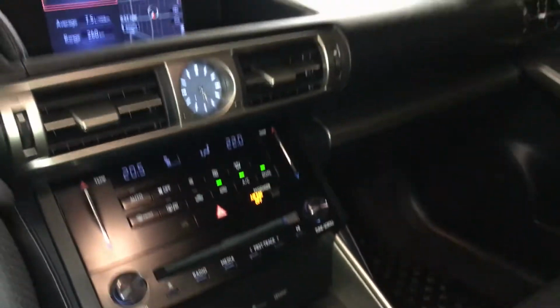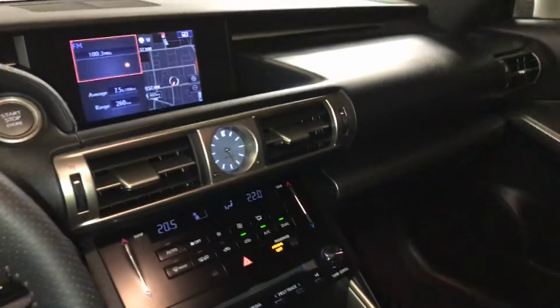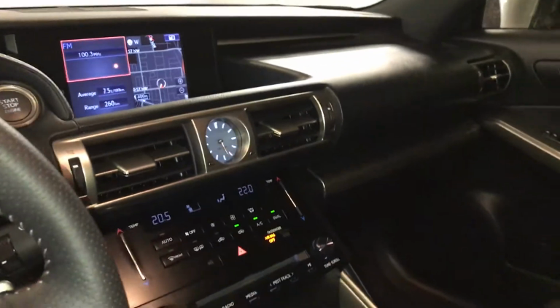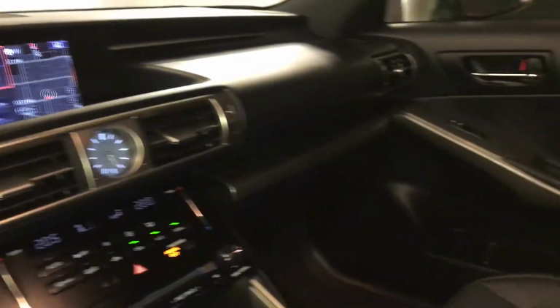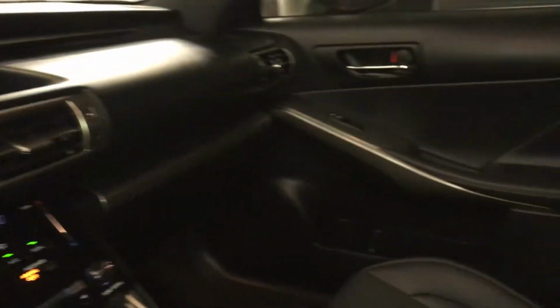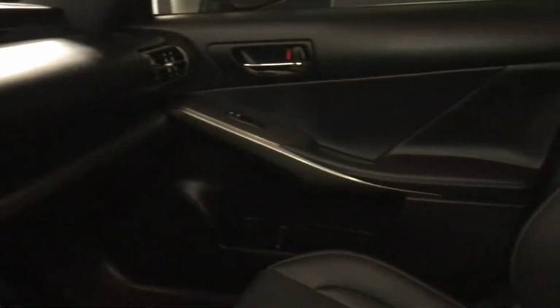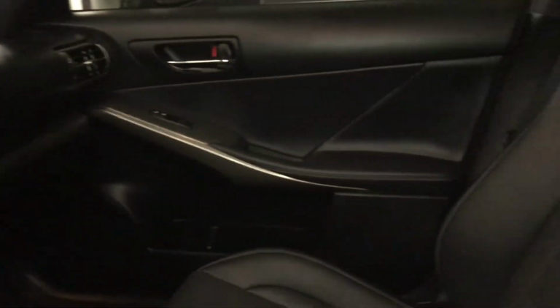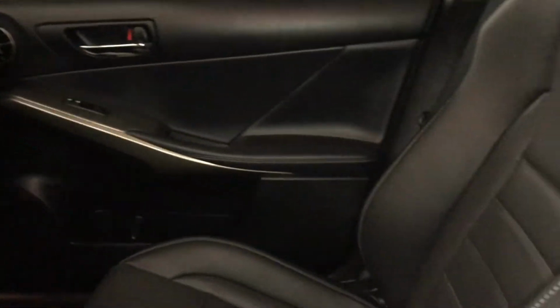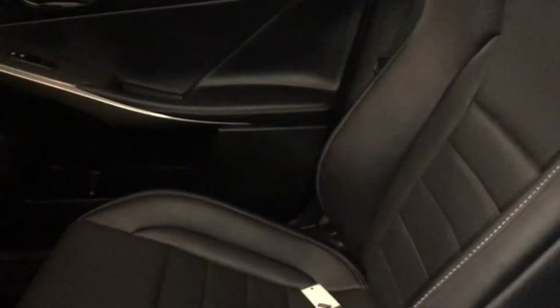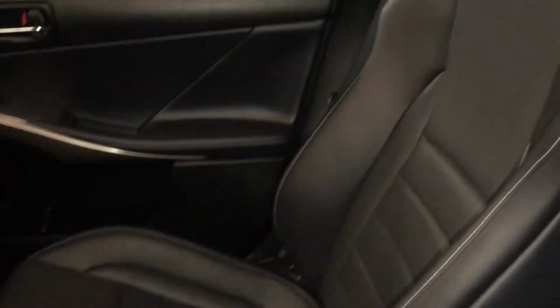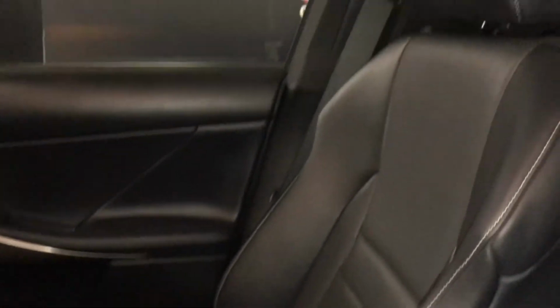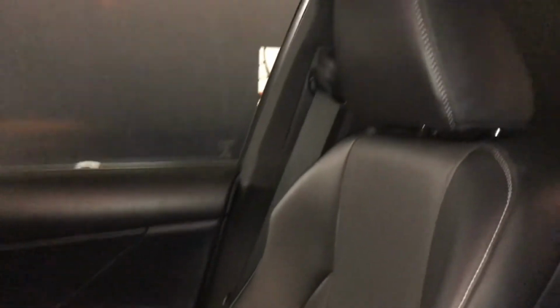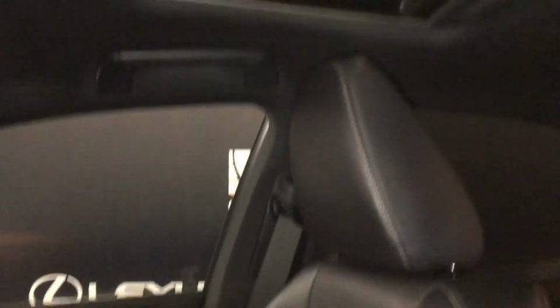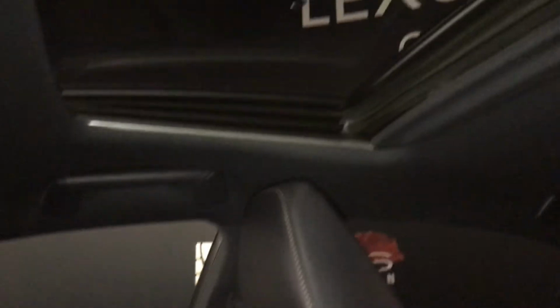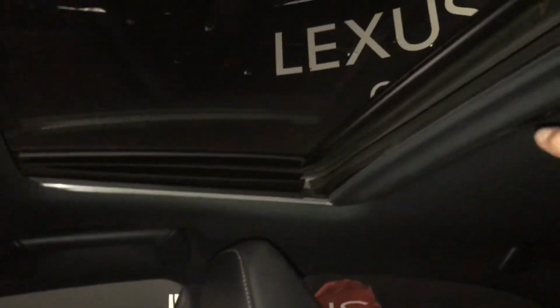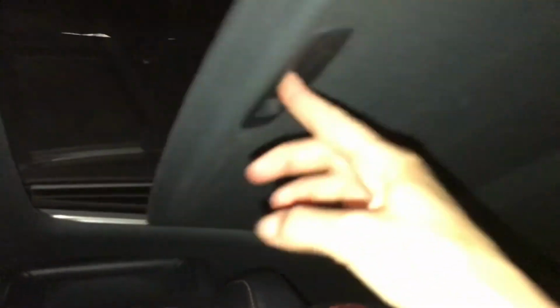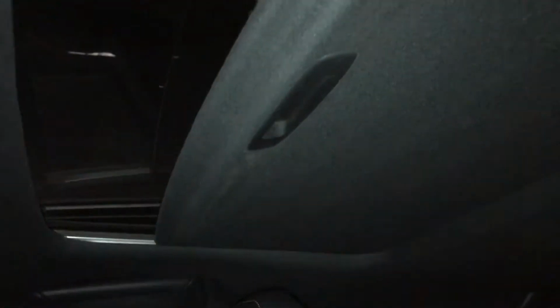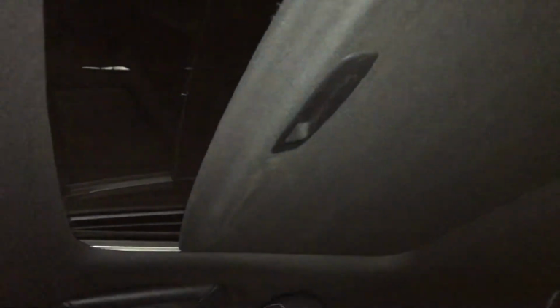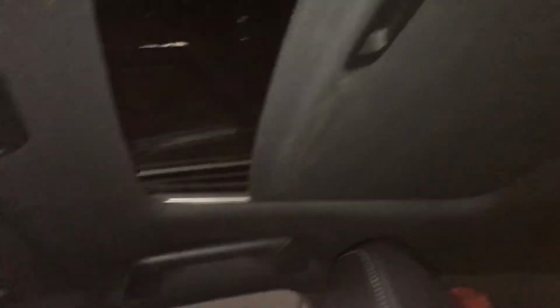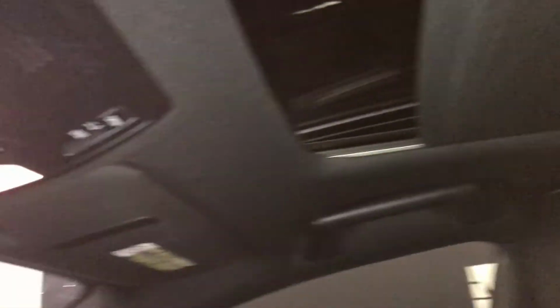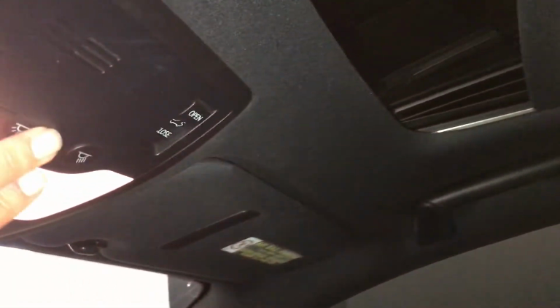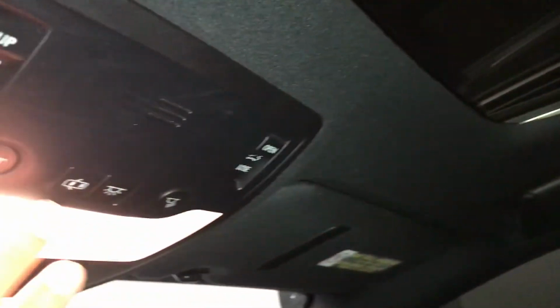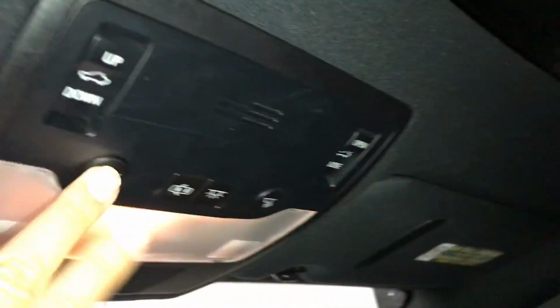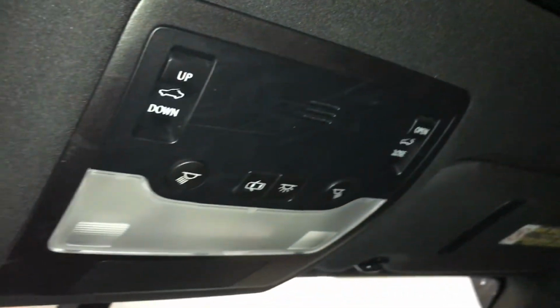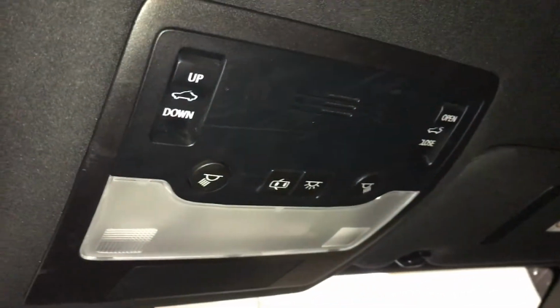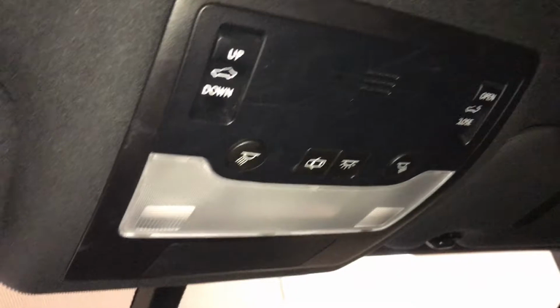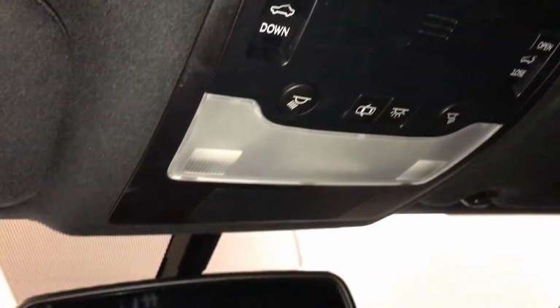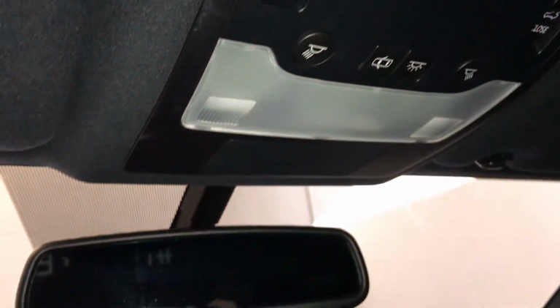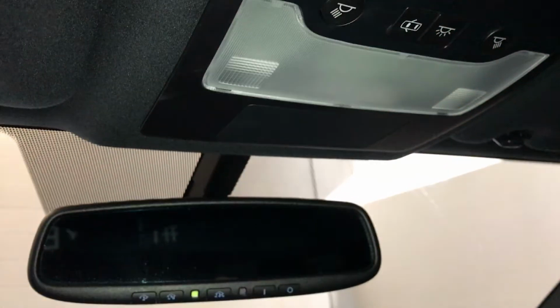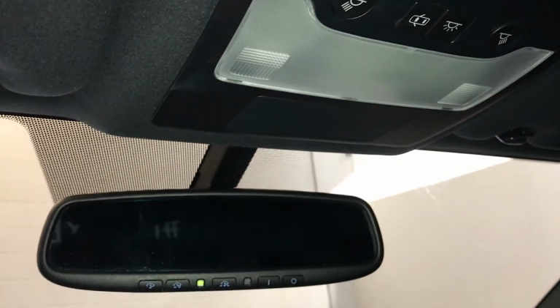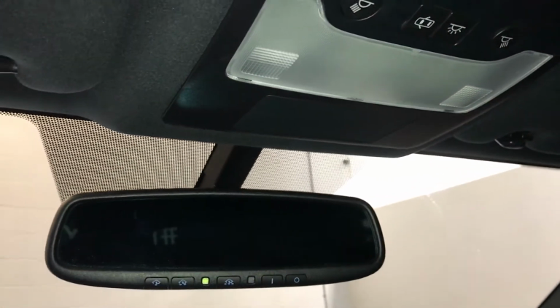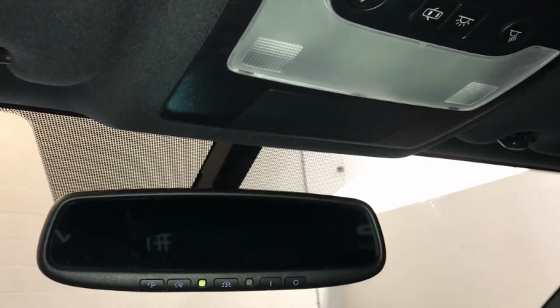Lockable glove compartments, powered tilt and sliding sunroof — it has a sunshade. Auto-dimming rearview mirror with three integrated garage door openers on it.